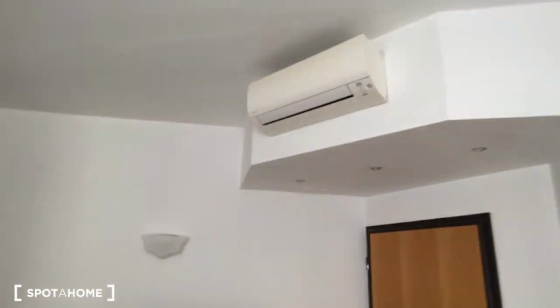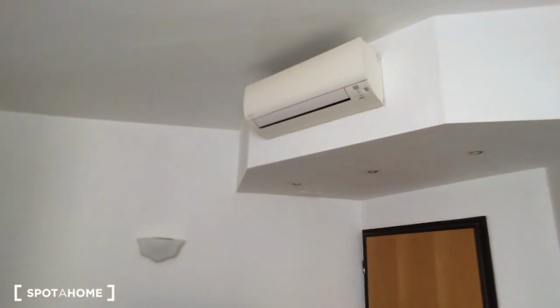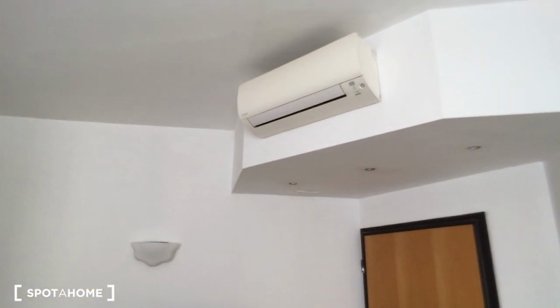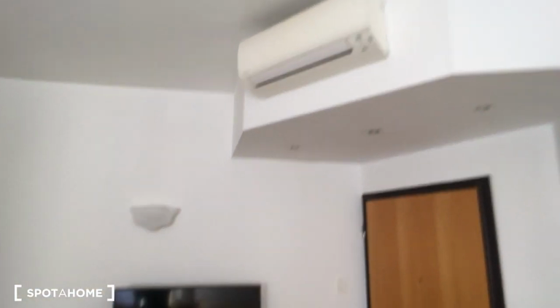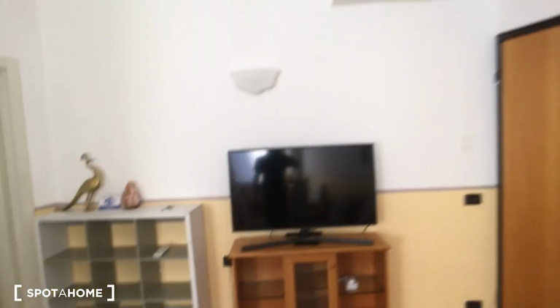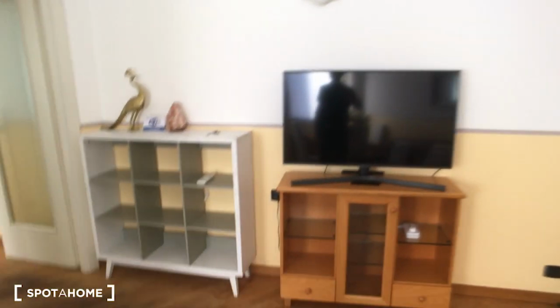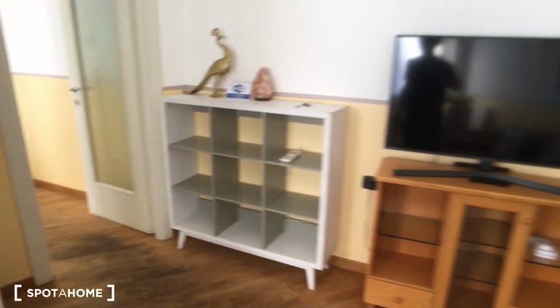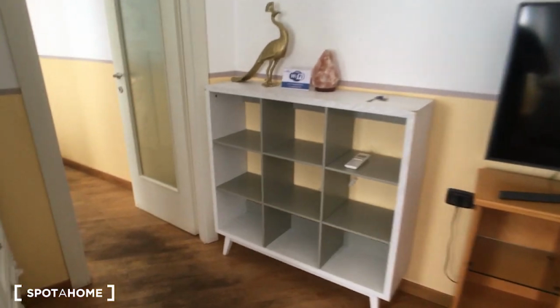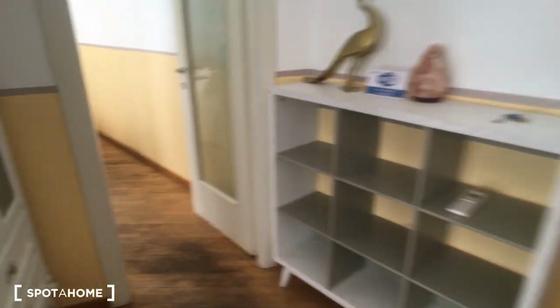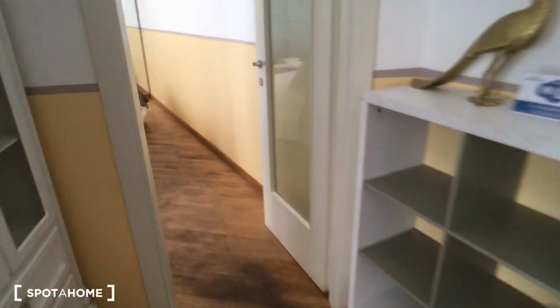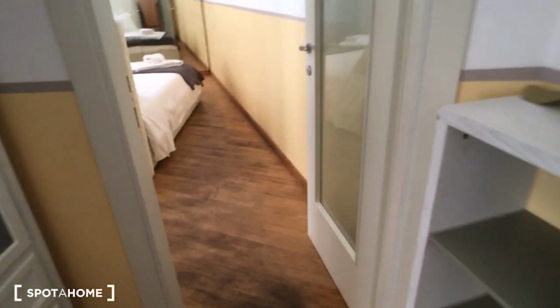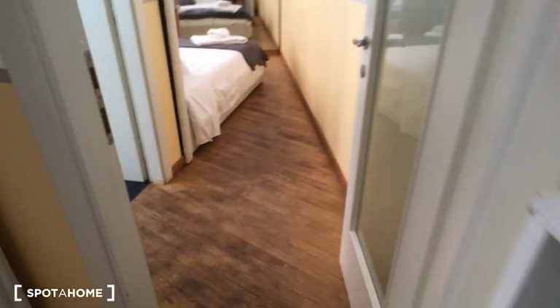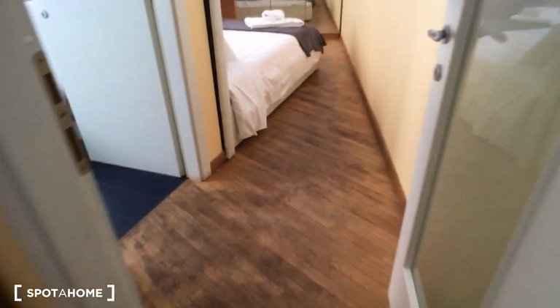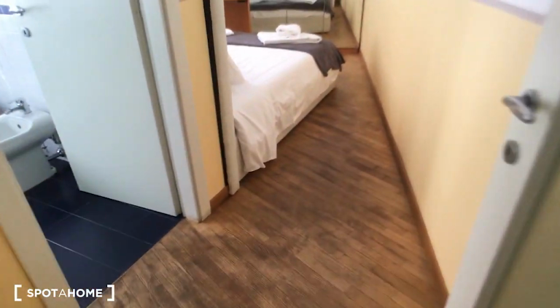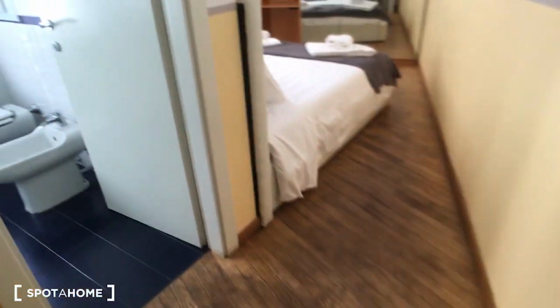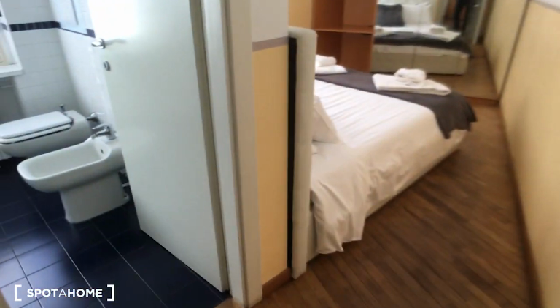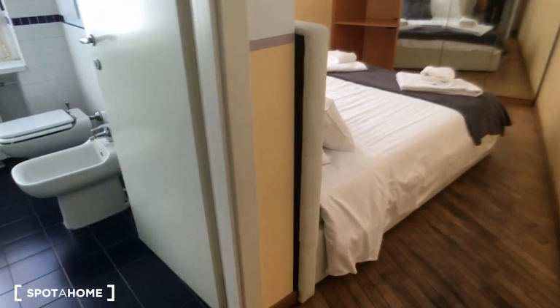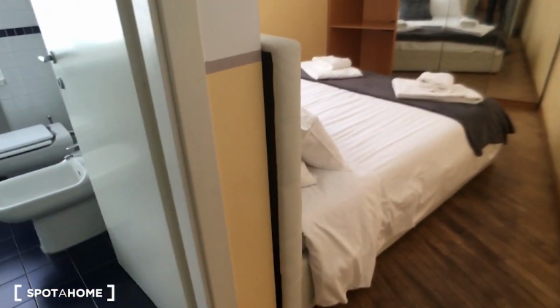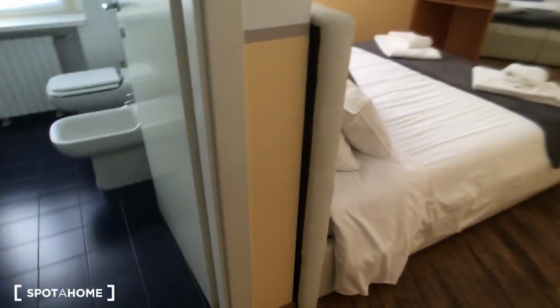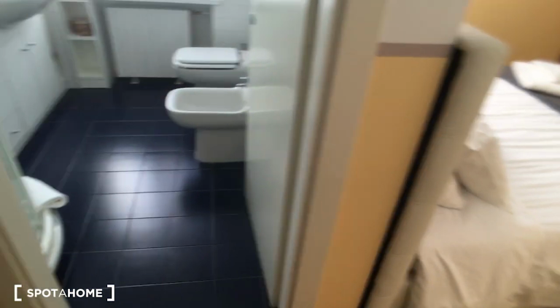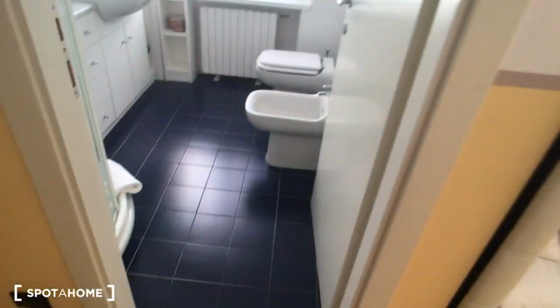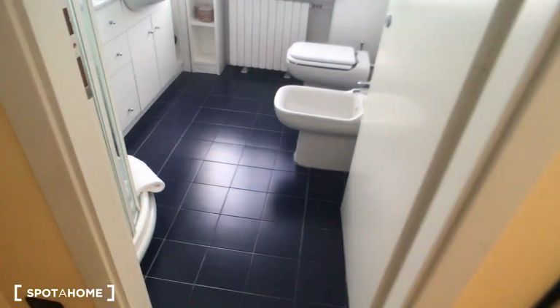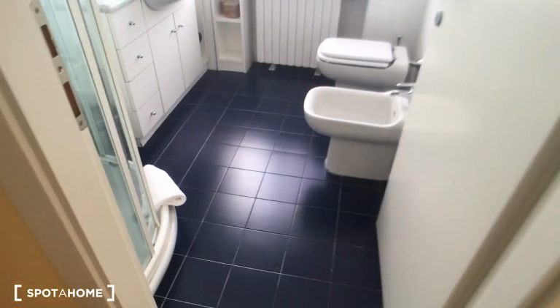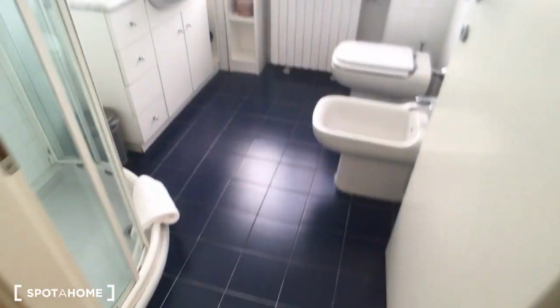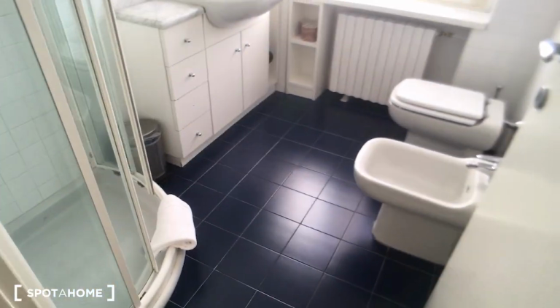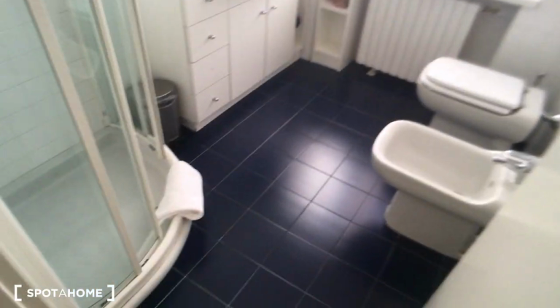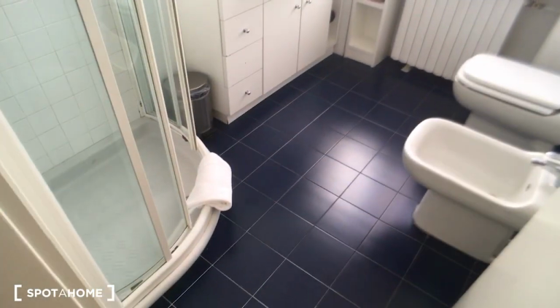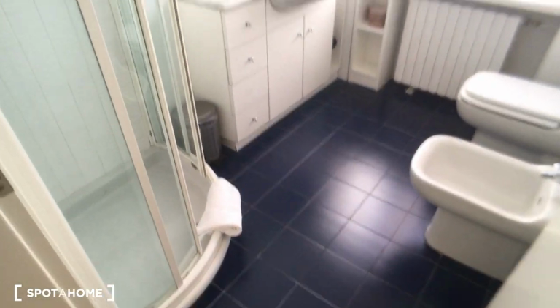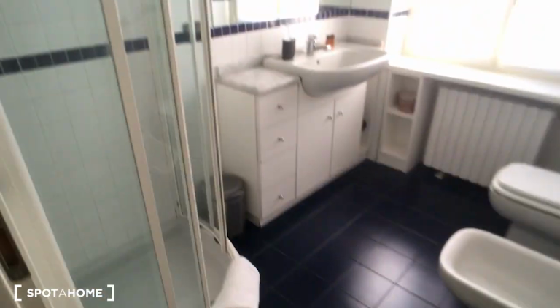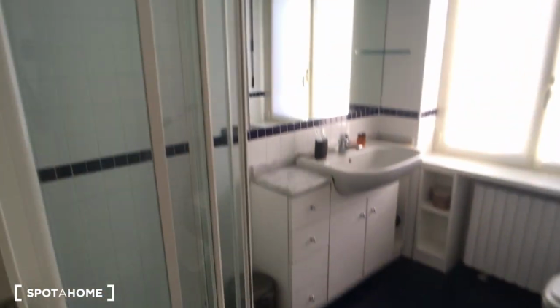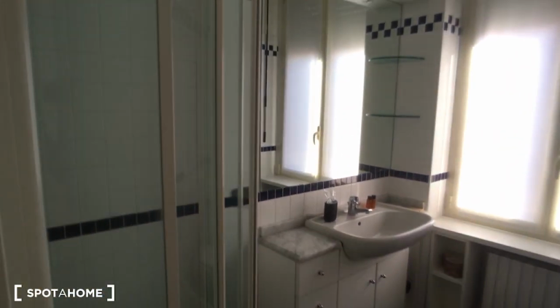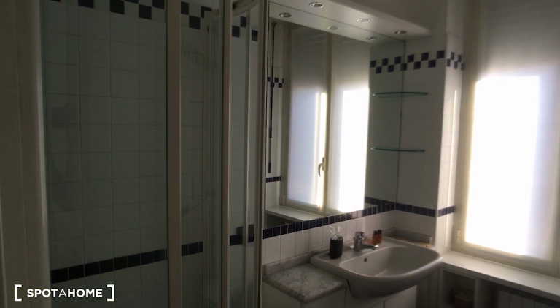On this side we have the corner with the television and some shelving units. Up here, as you can see, there is the air conditioning. Through the corridor, we have the bedroom on the right side and the bathroom.